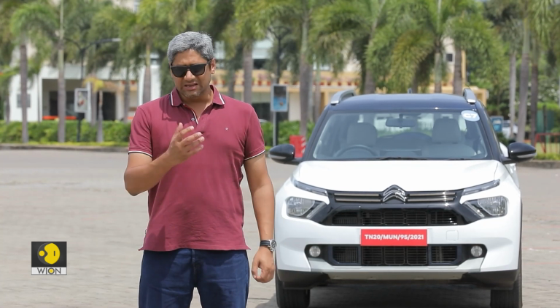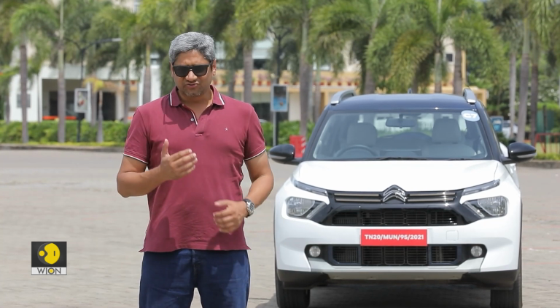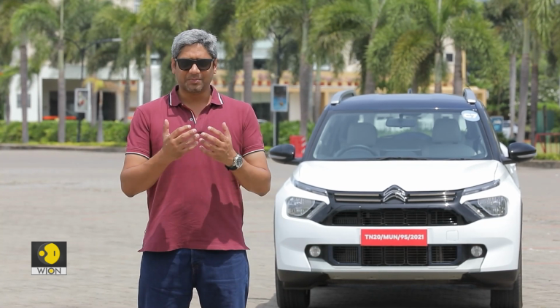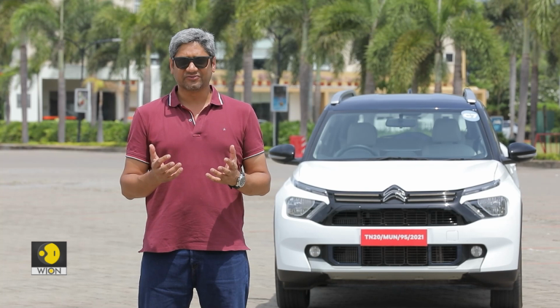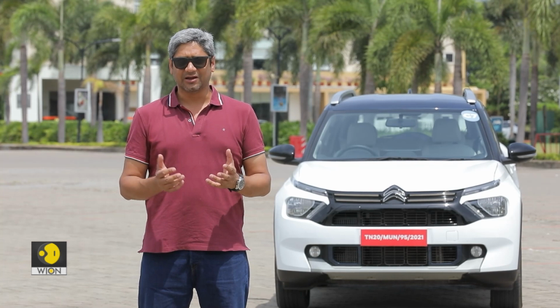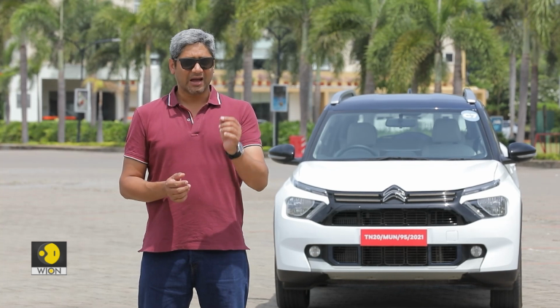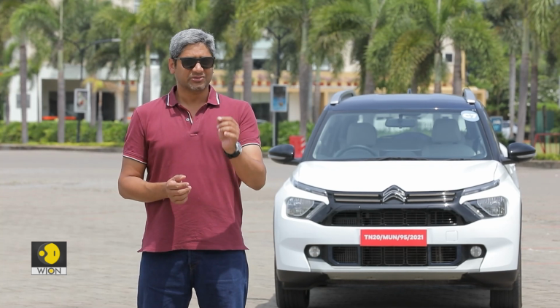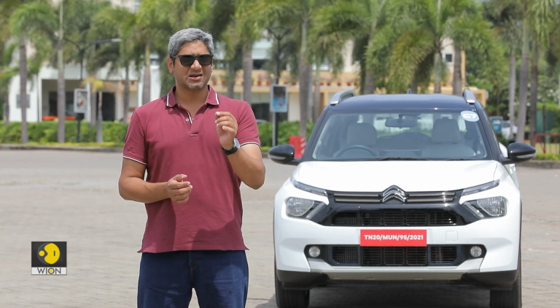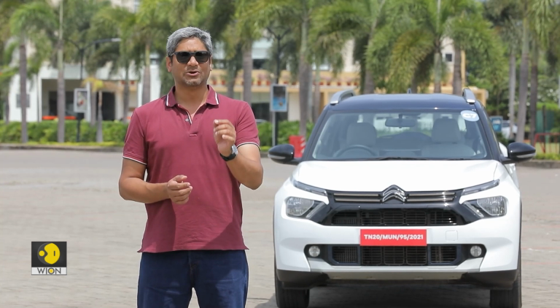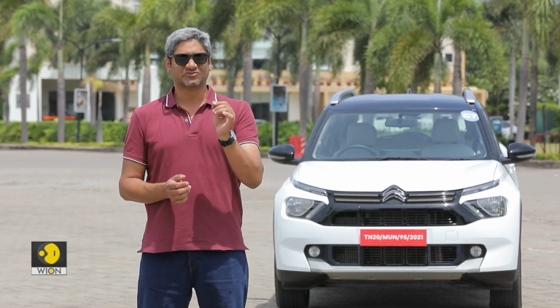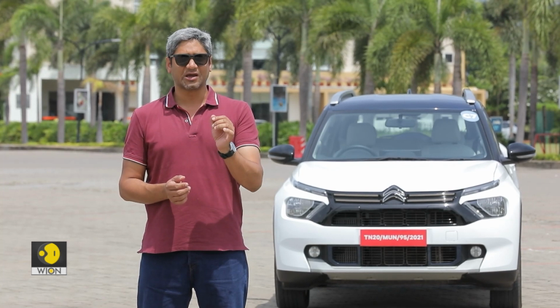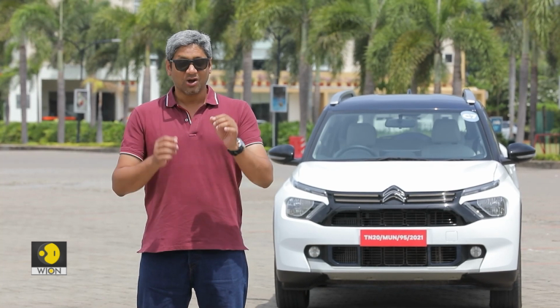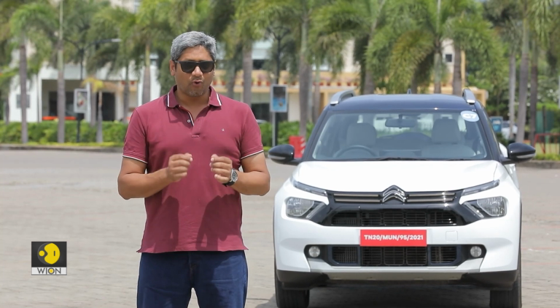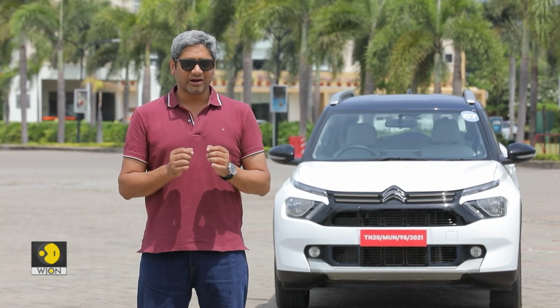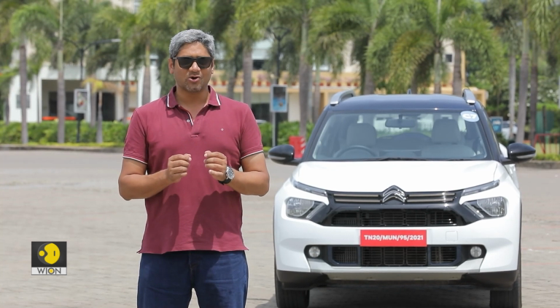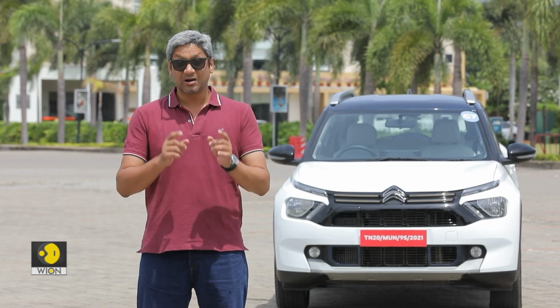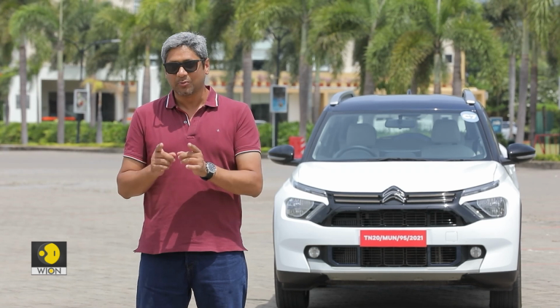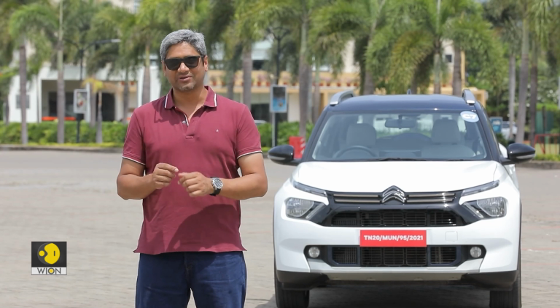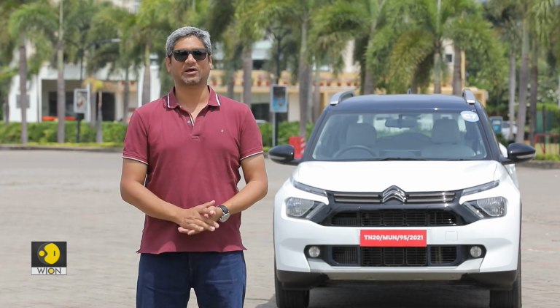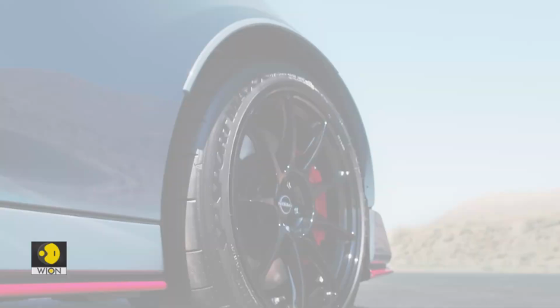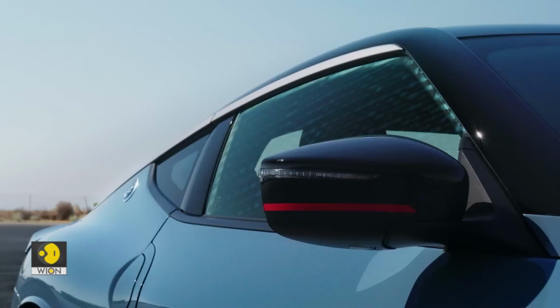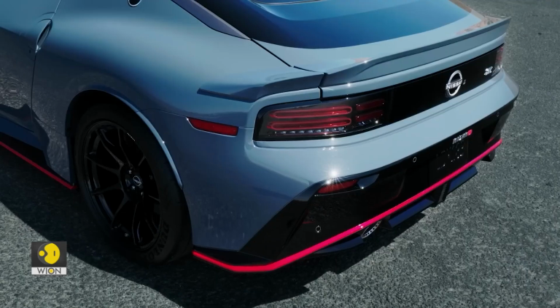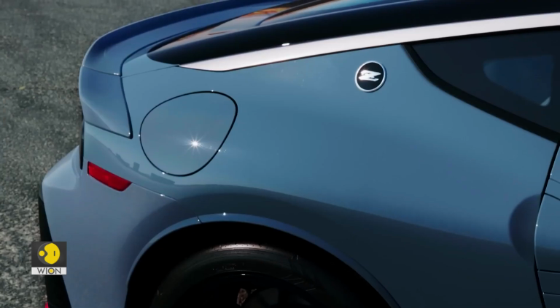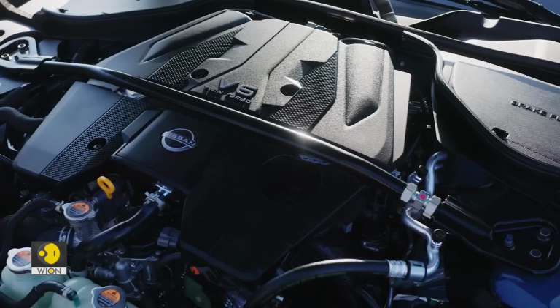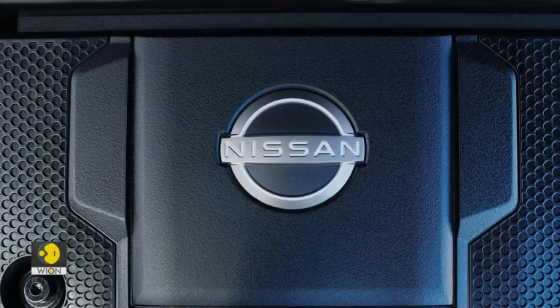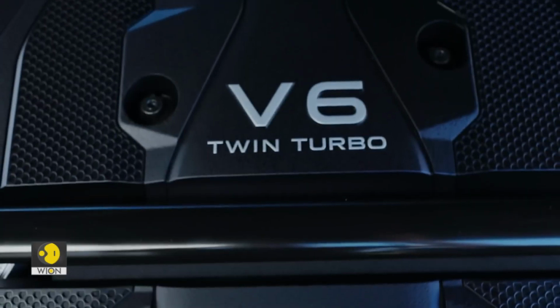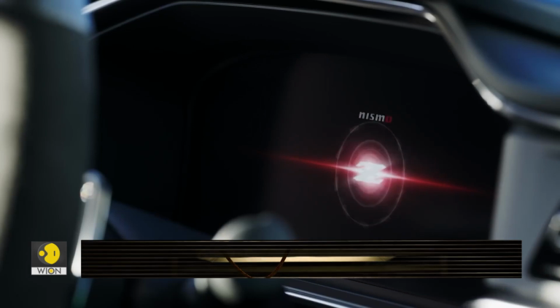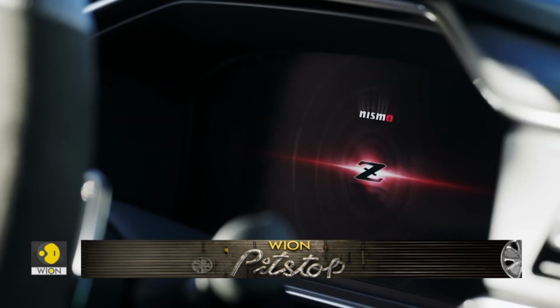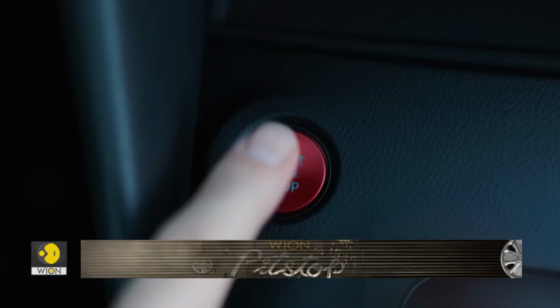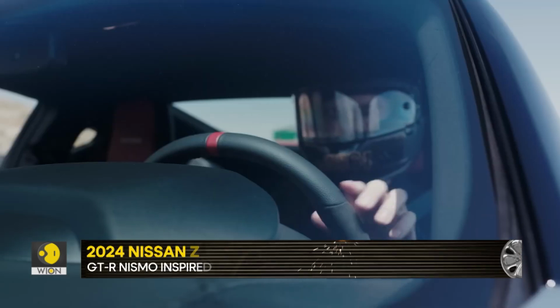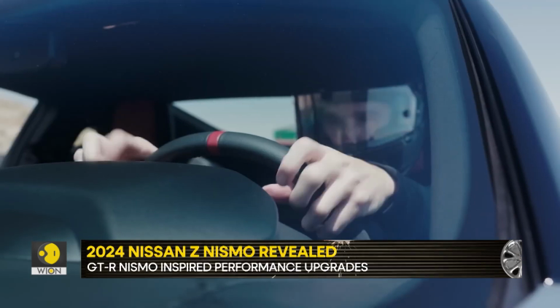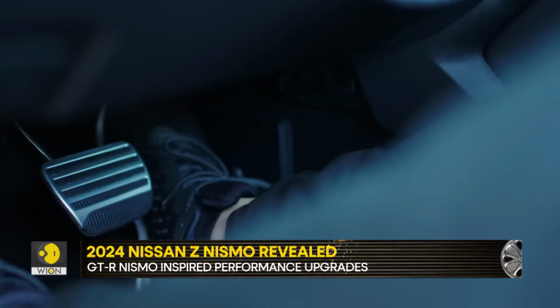Nissan has just updated the Z lineup and there is an absolutely smoking hot 420 horsepower Nismo version as well. Say hello to the 2024 Nissan Z Nismo.